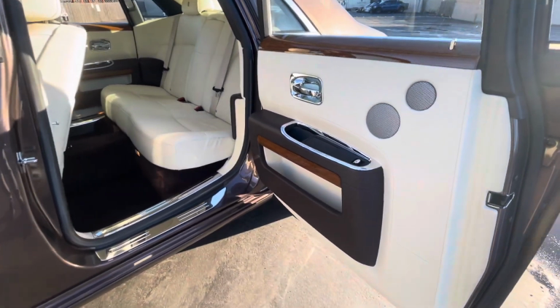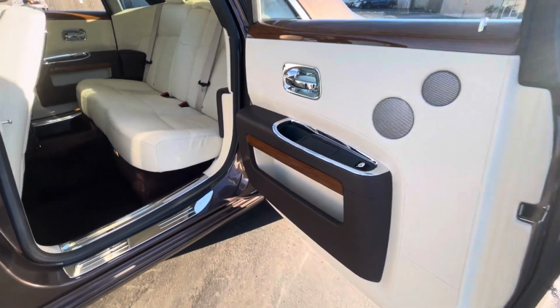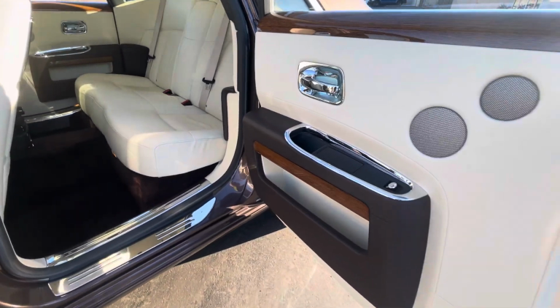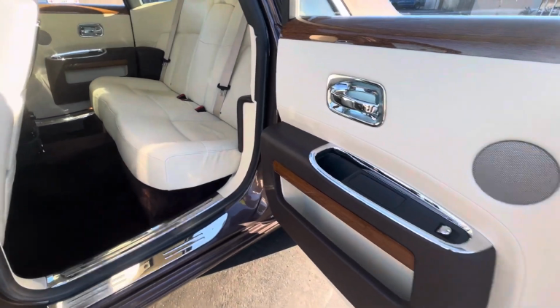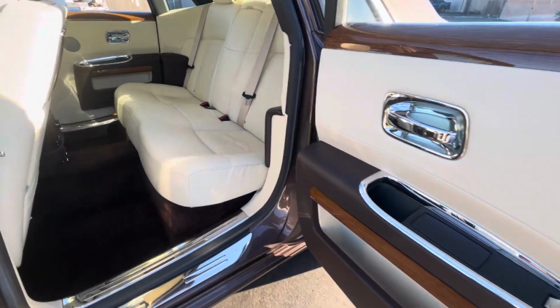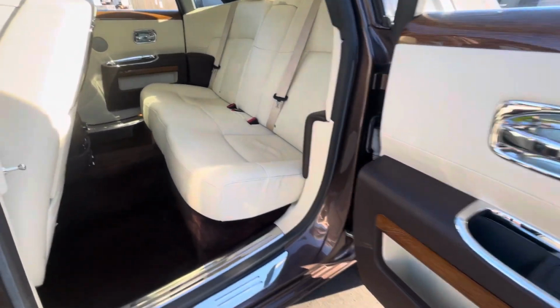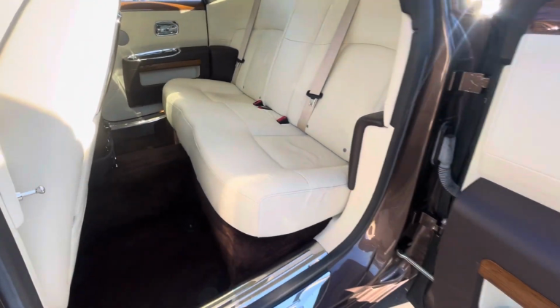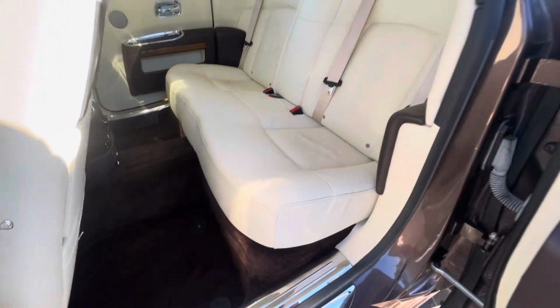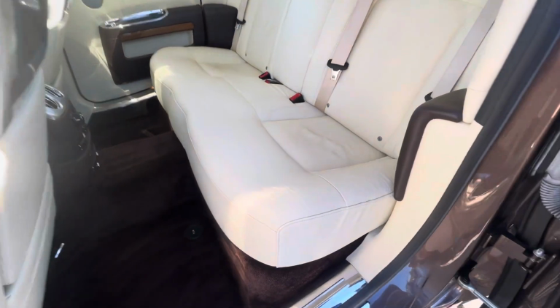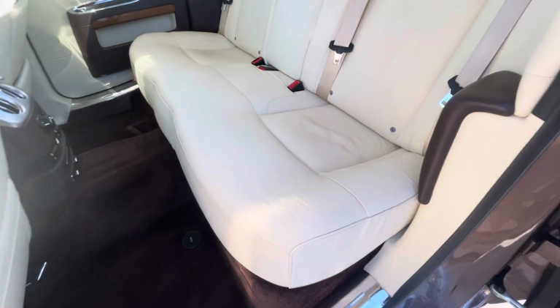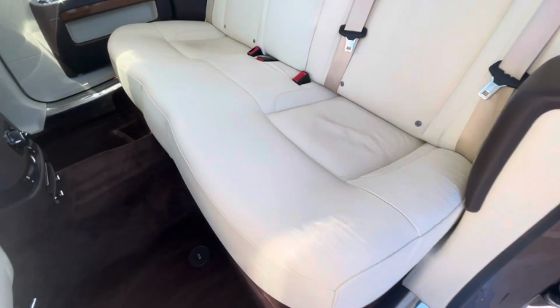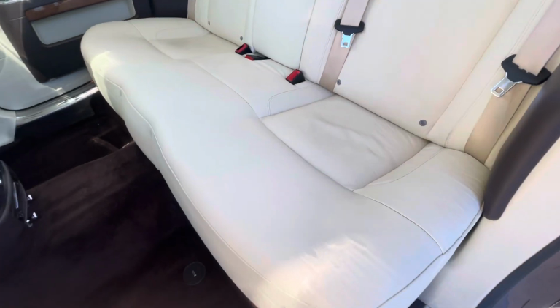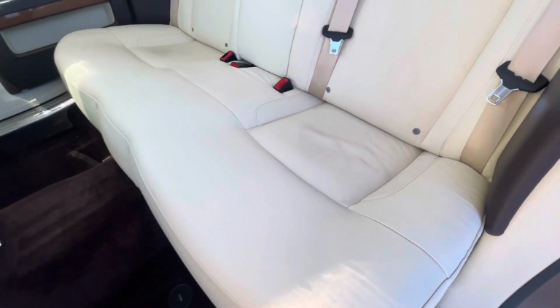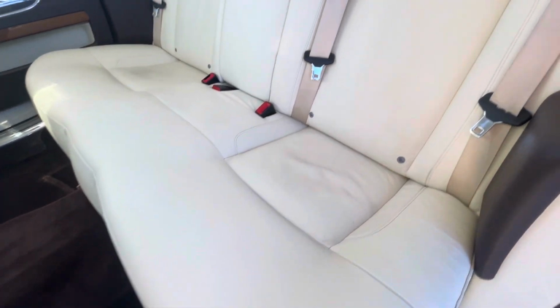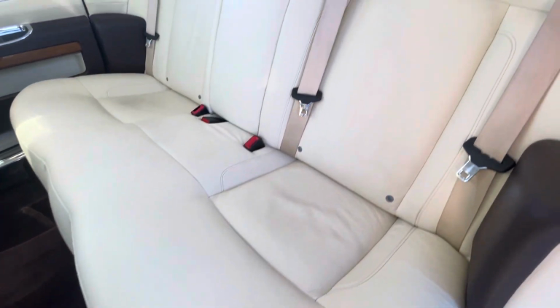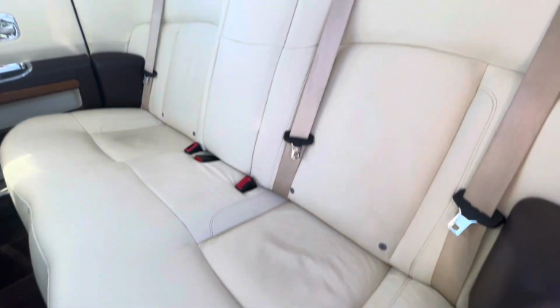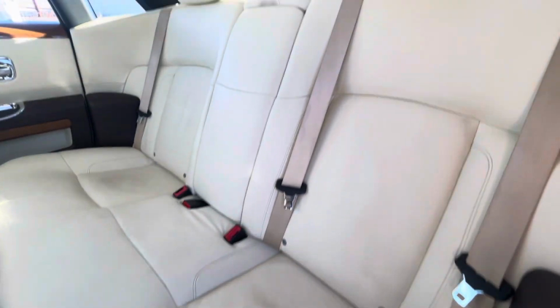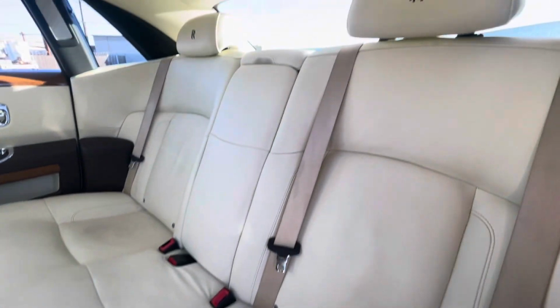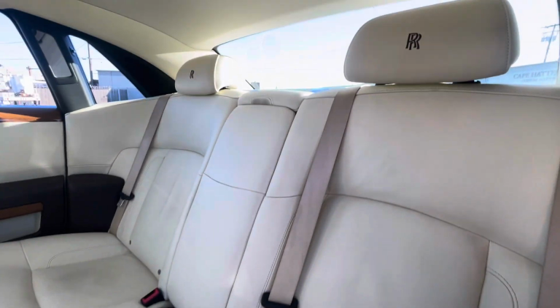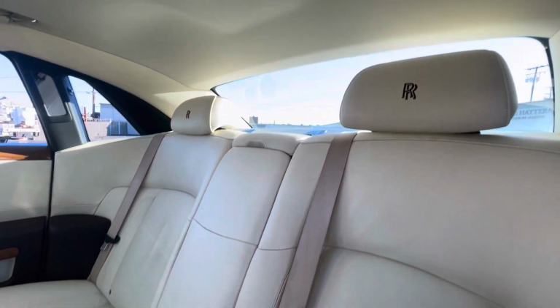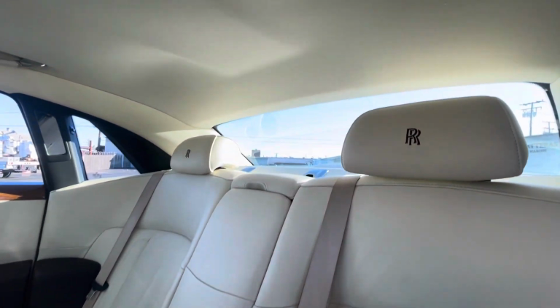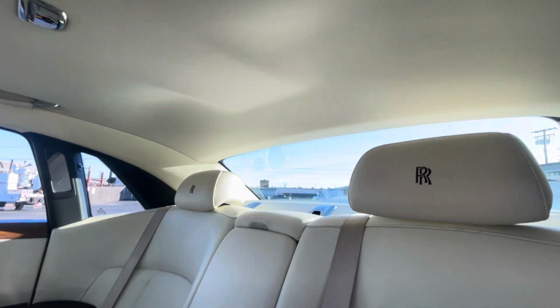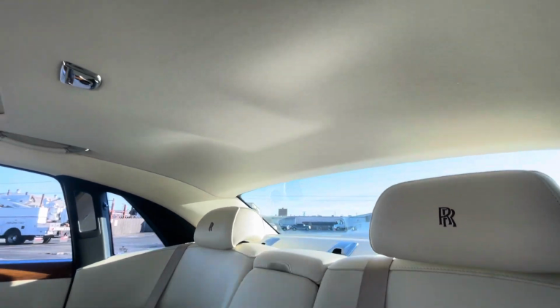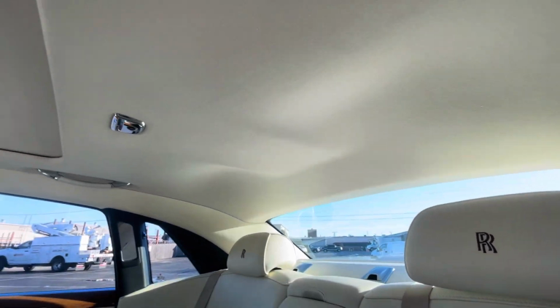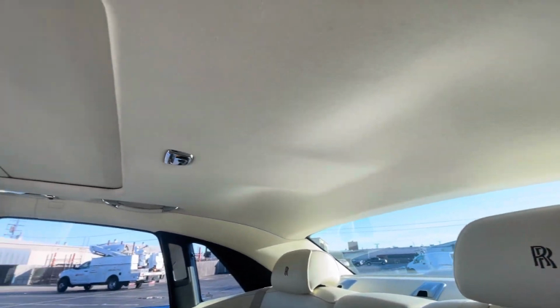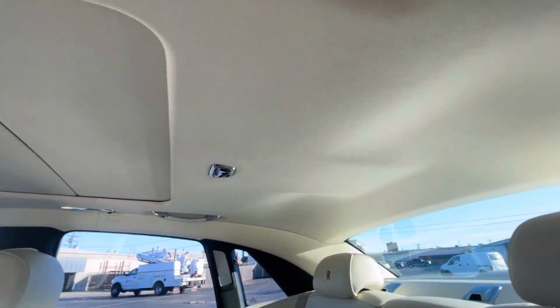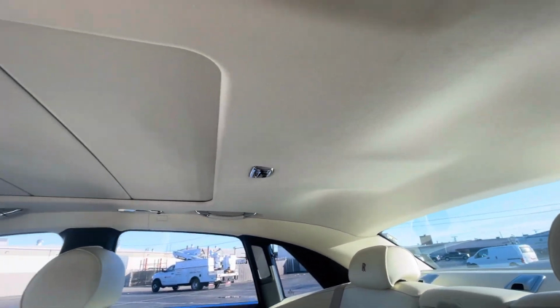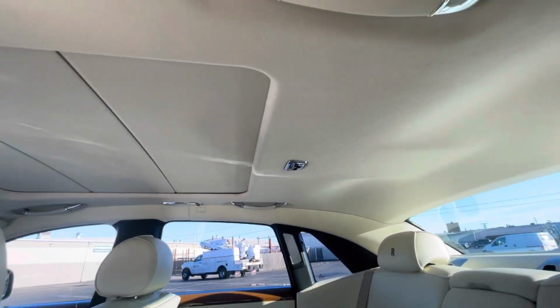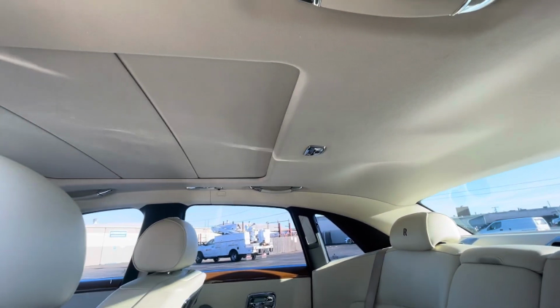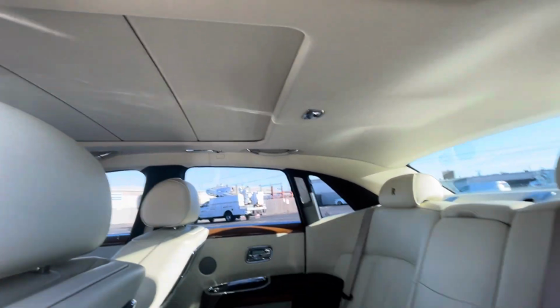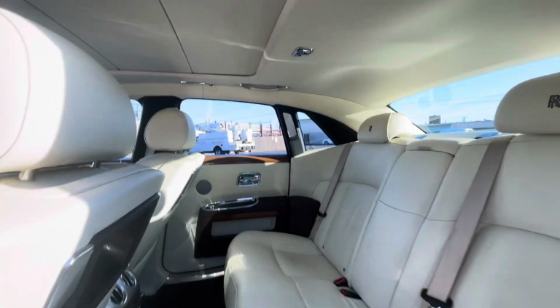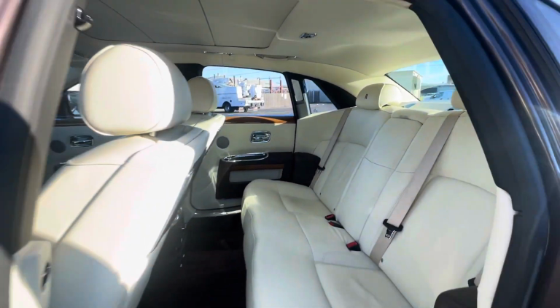Rear door panel right here, very clean. Rear seats are in good condition — don't look like they've been sat in too much. Headliner looks to be in good condition as well.